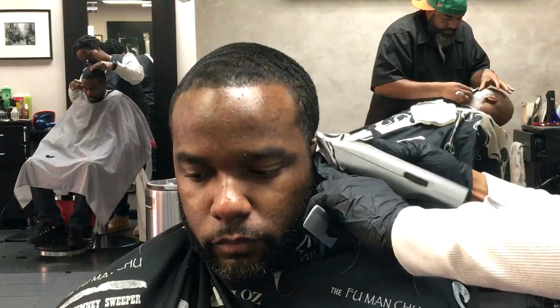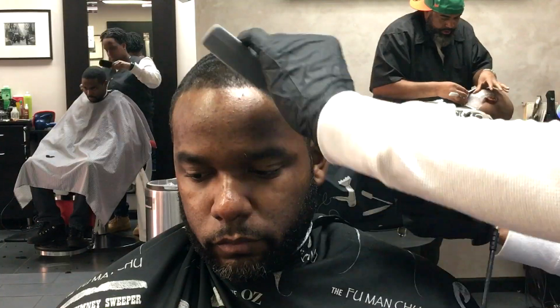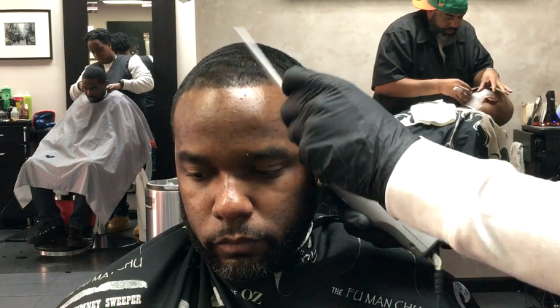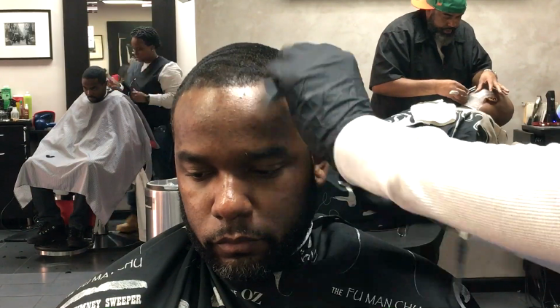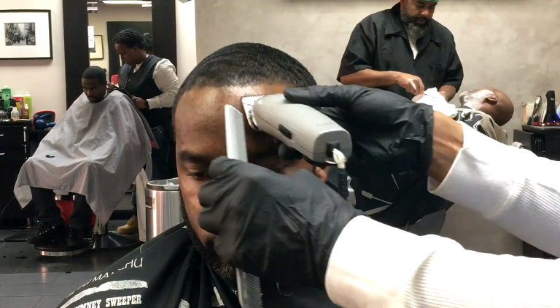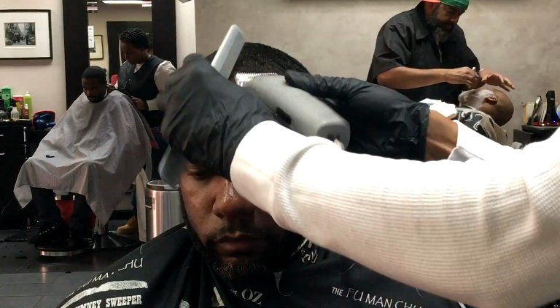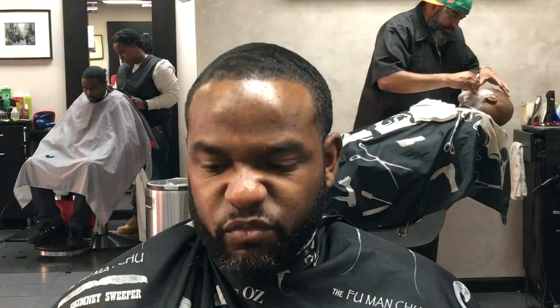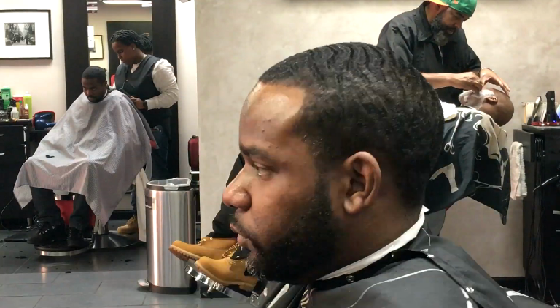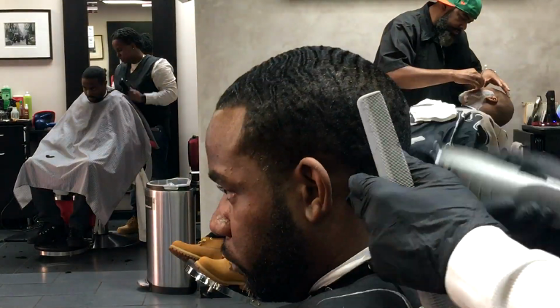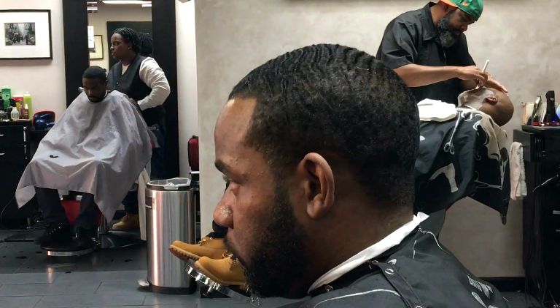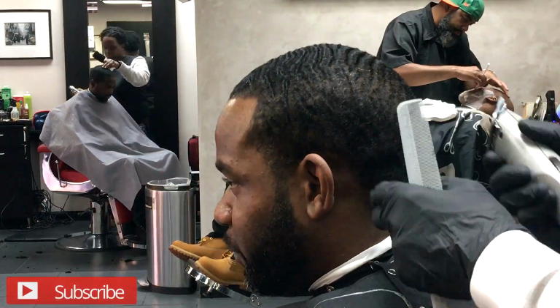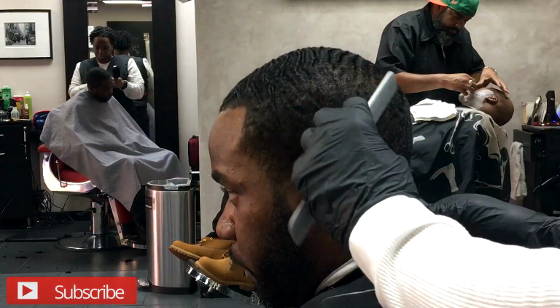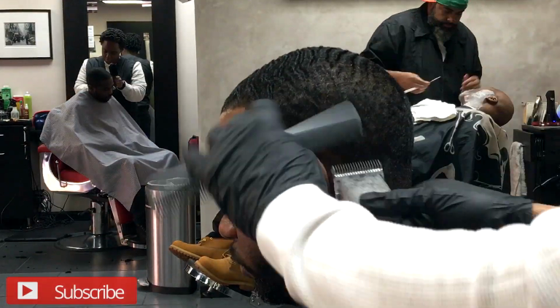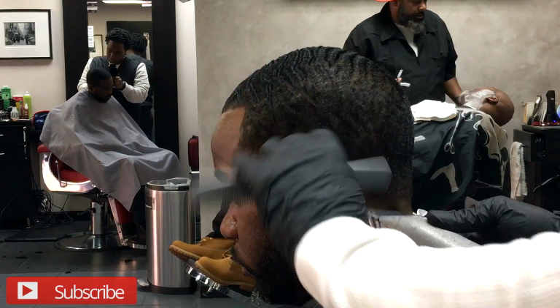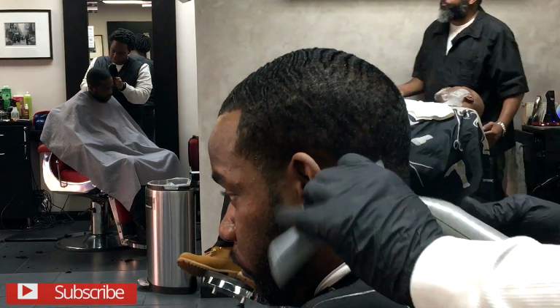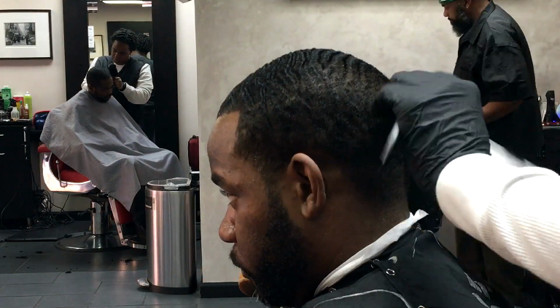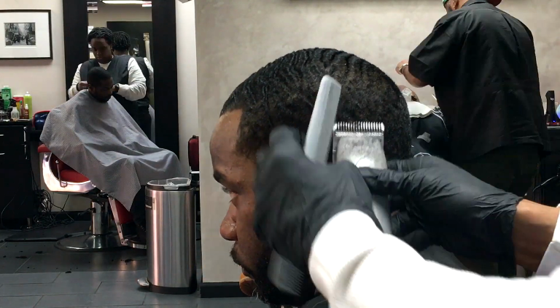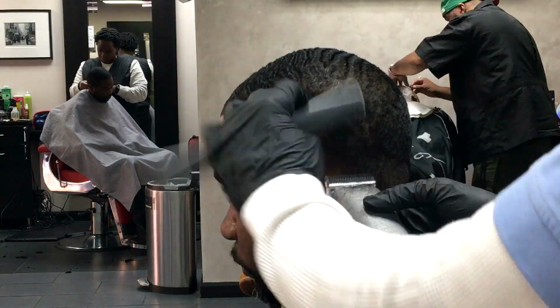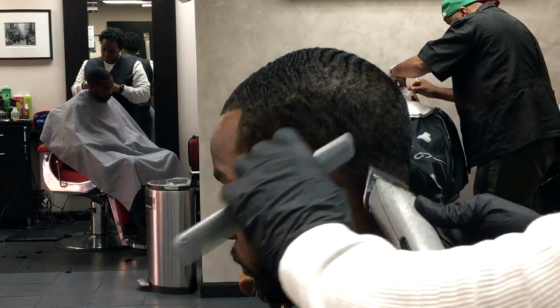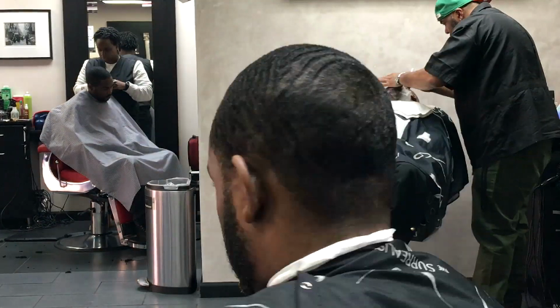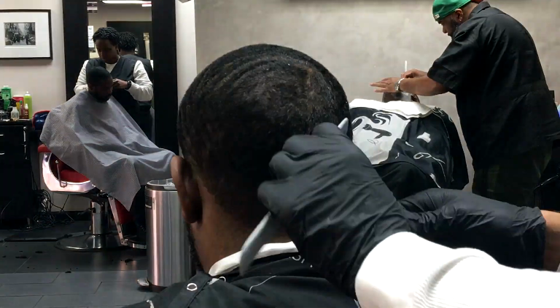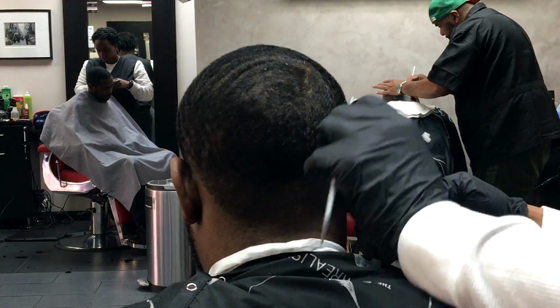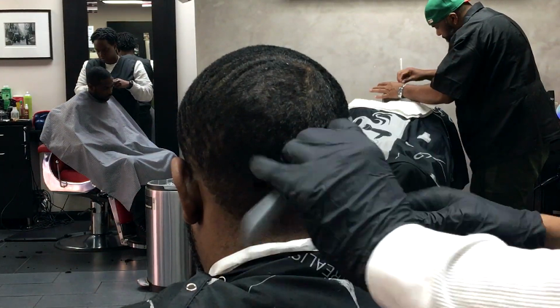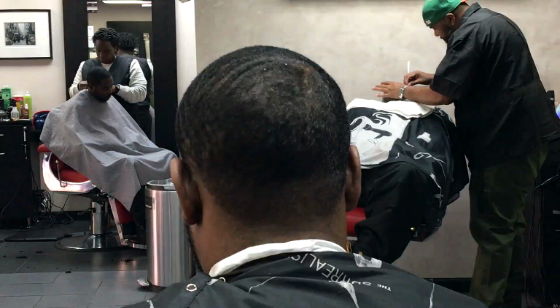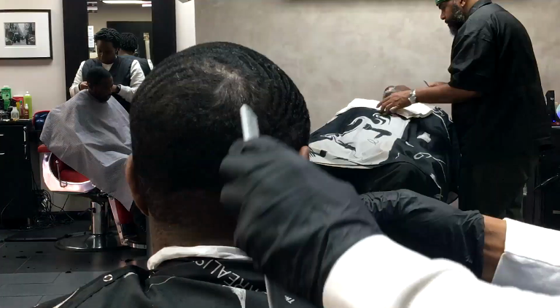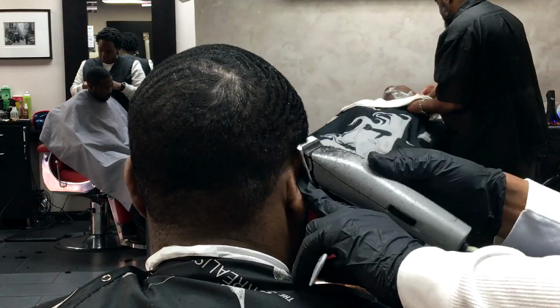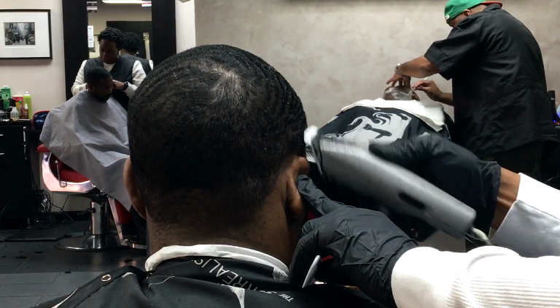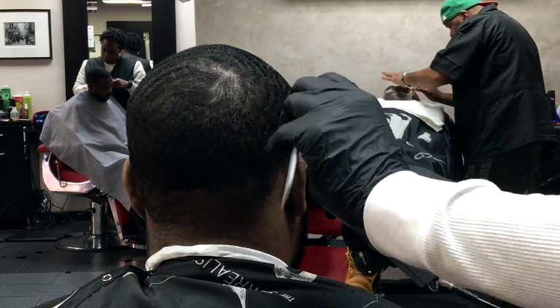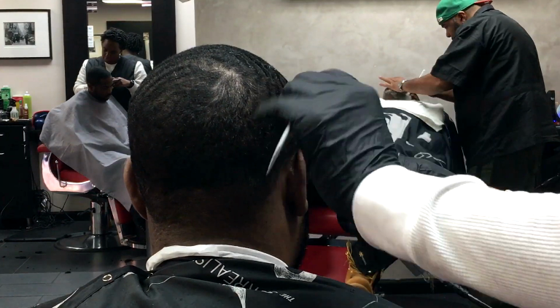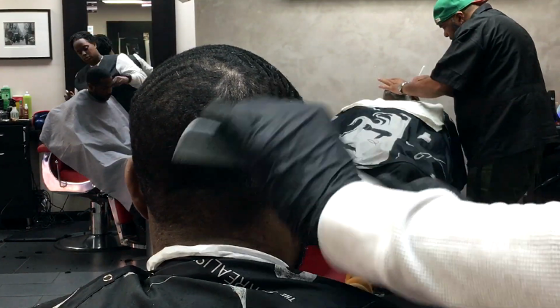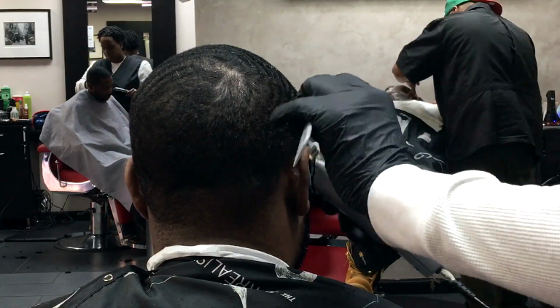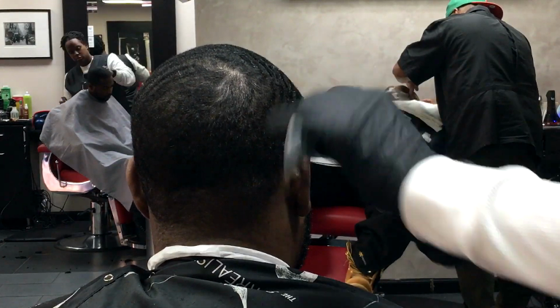So I kind of taper out around the hairline in general — the front, the side, and the back — so that there's no bulk. Because usually when you go with the grain, there's a little bulk on the edges of the hairline. So you get that off so your line lays tight and neat.